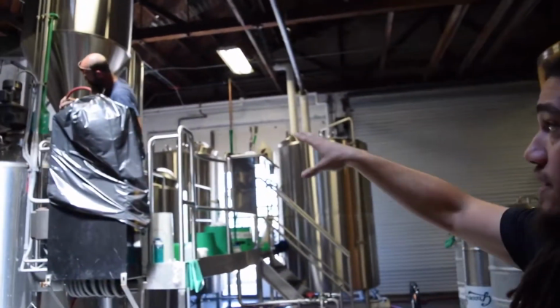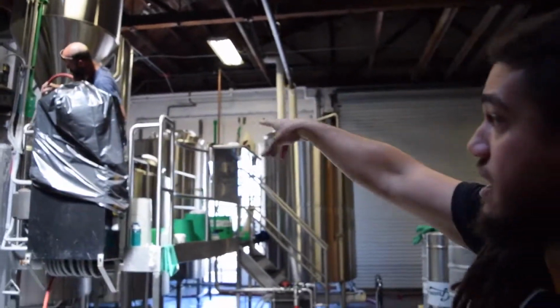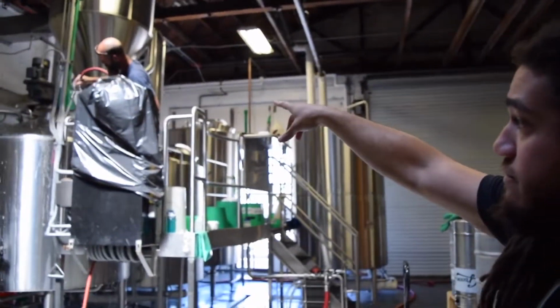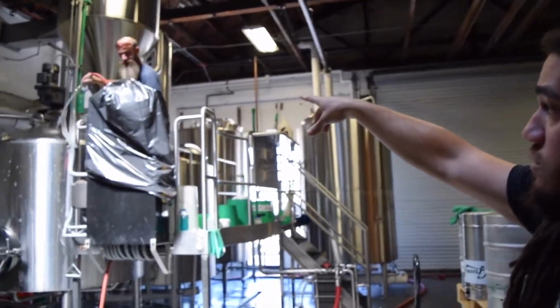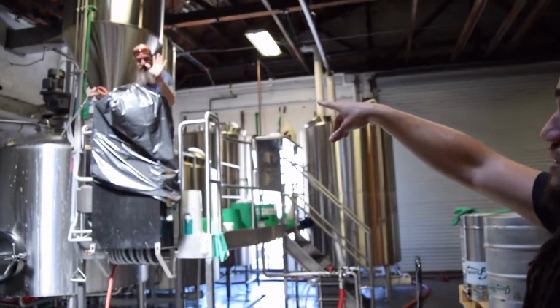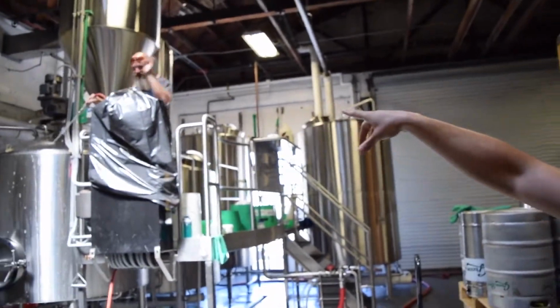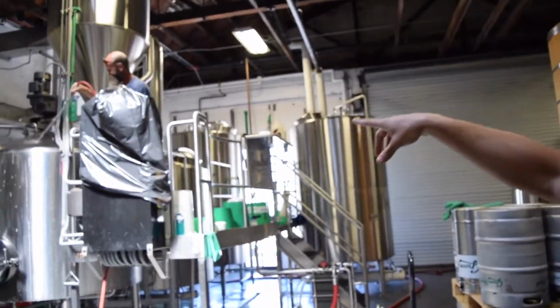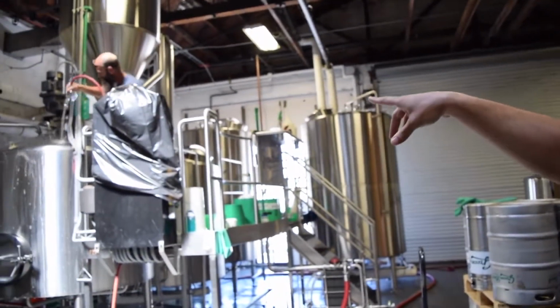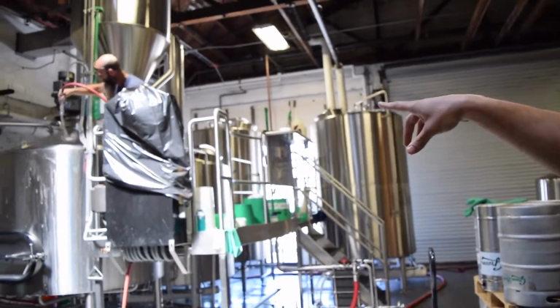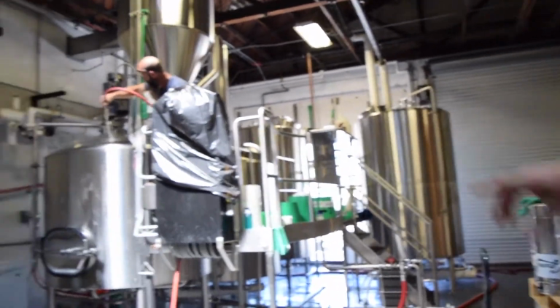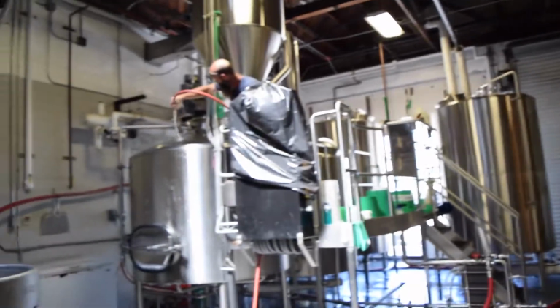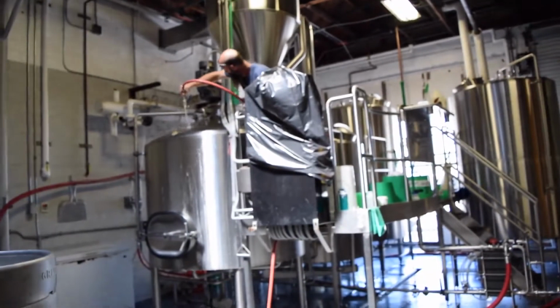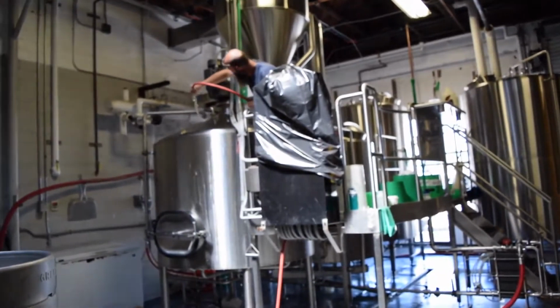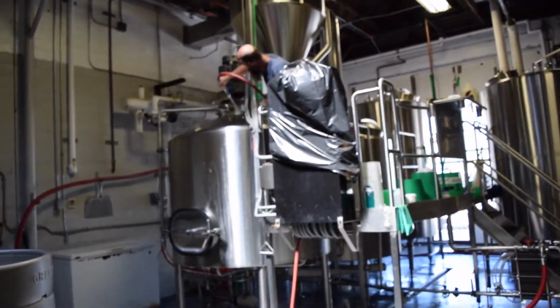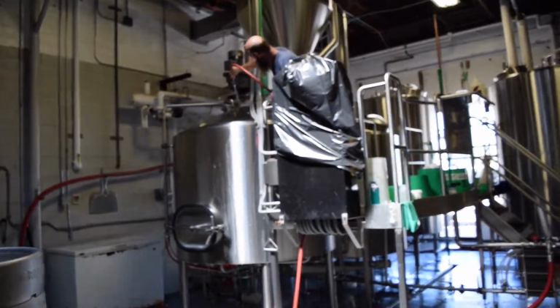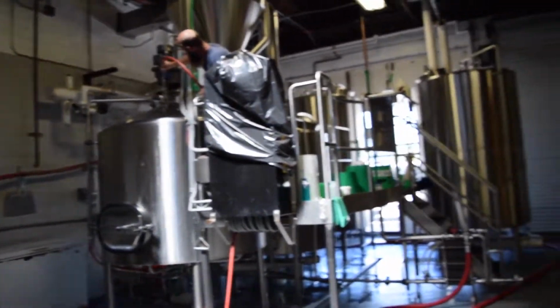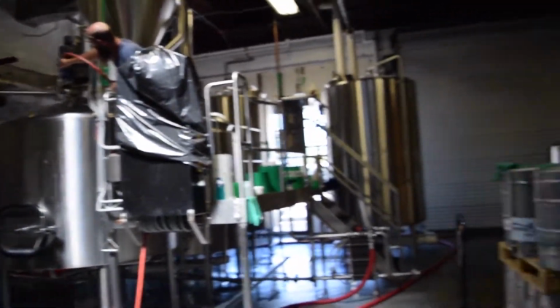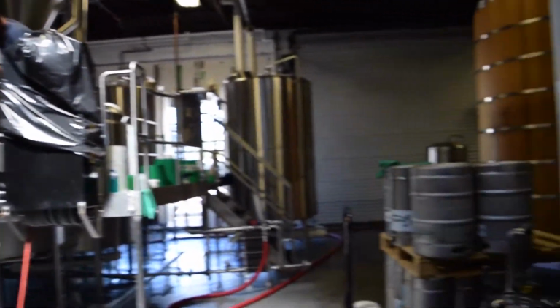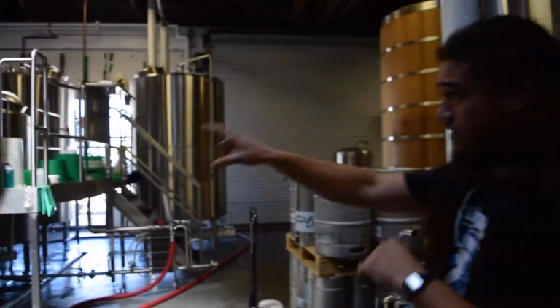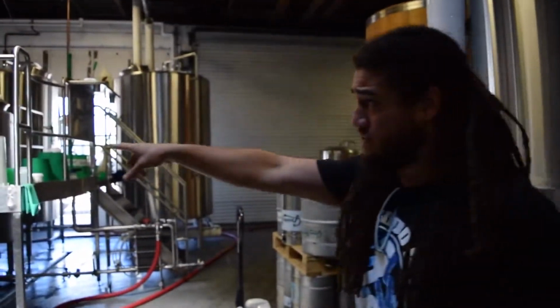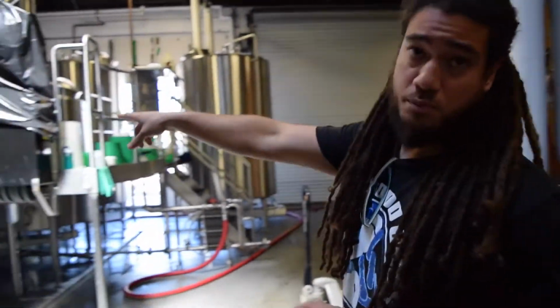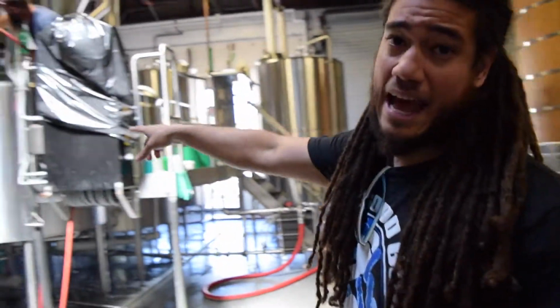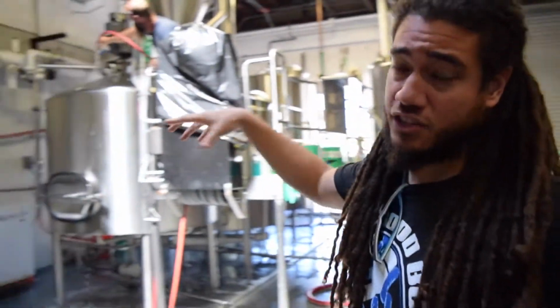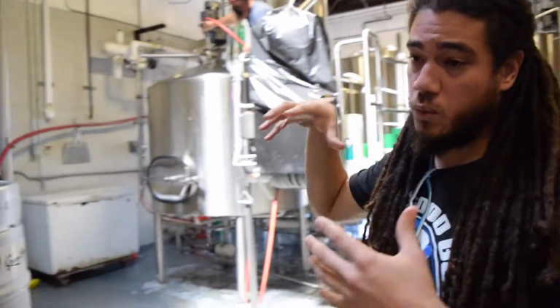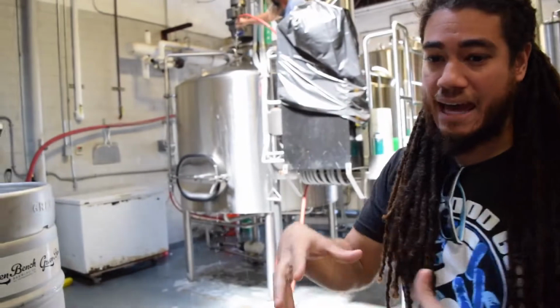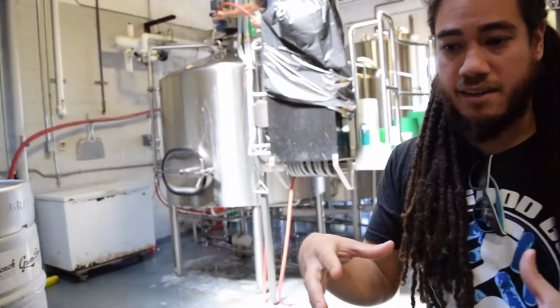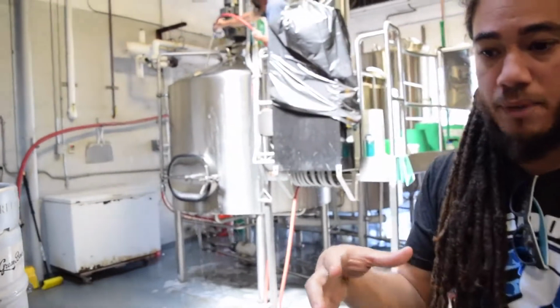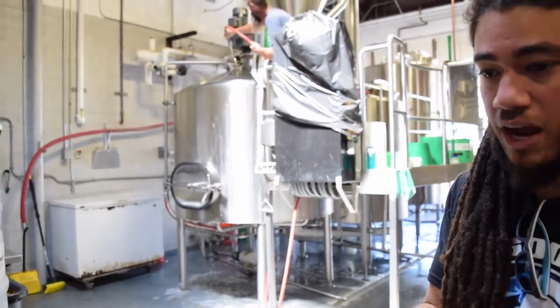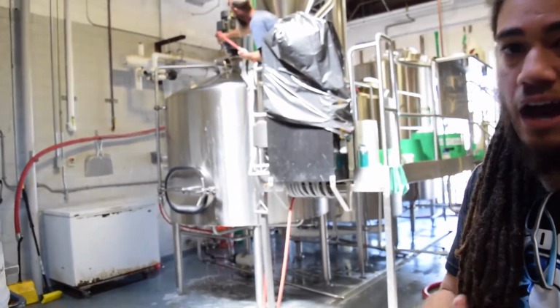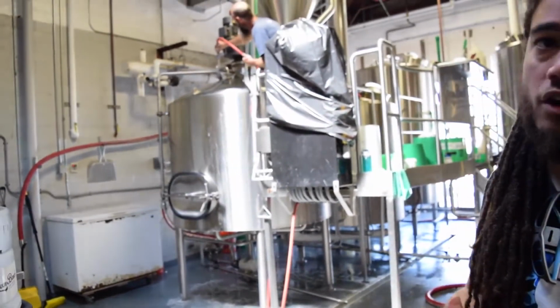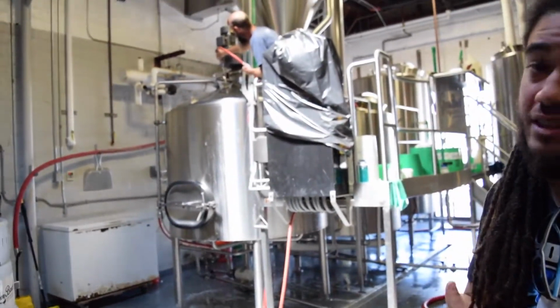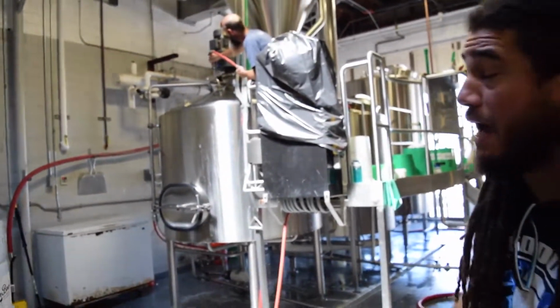This is Tom from the brewers — he's cleaning off the brew house right now. This vessel that he's spraying down is actually where we add the milled grain and the hot water to create the mash.